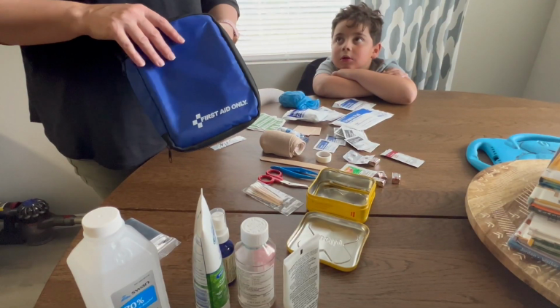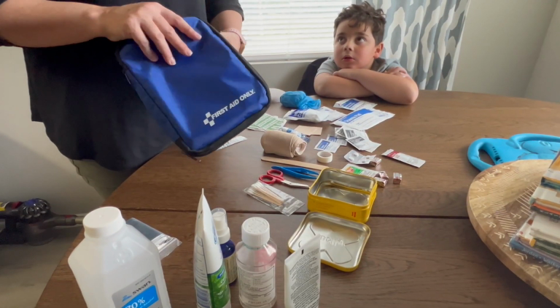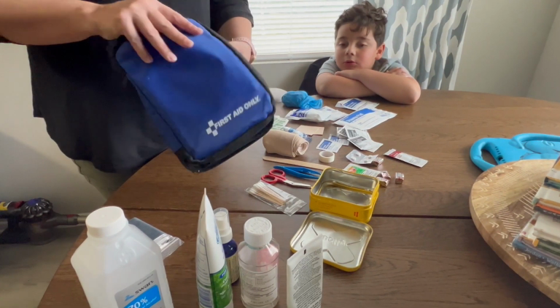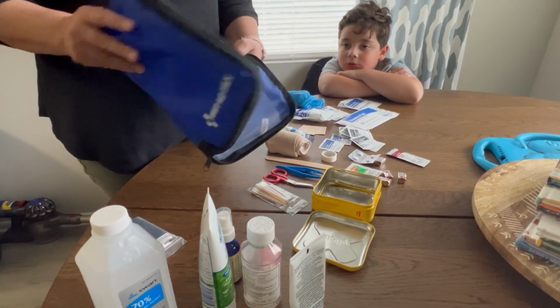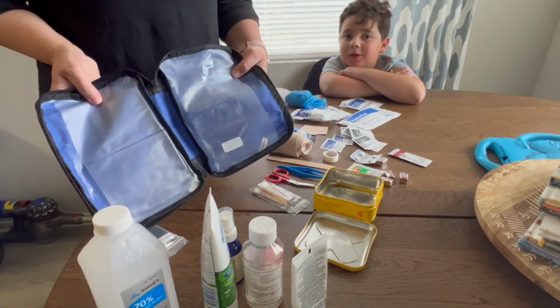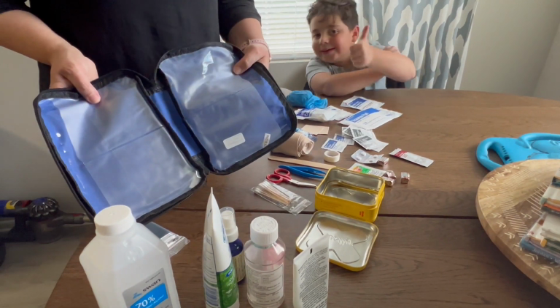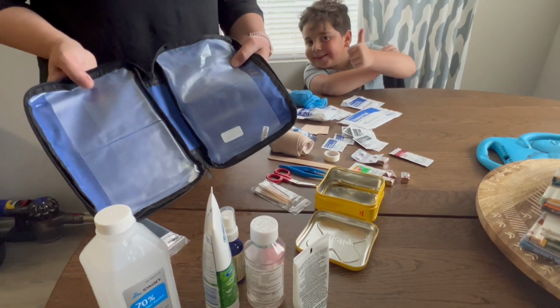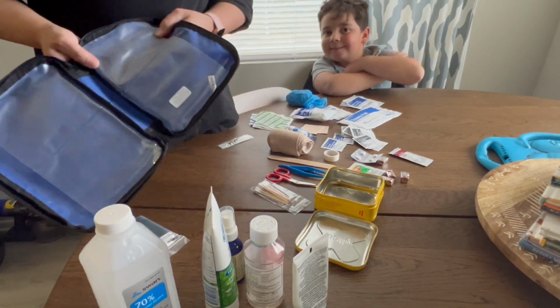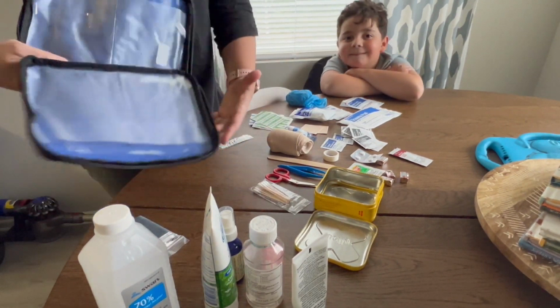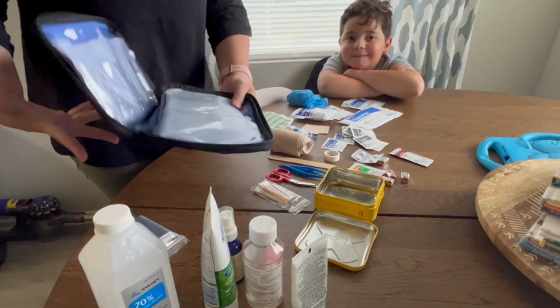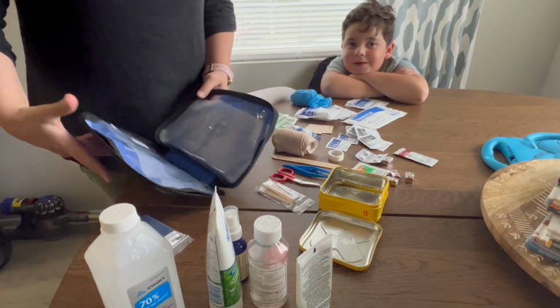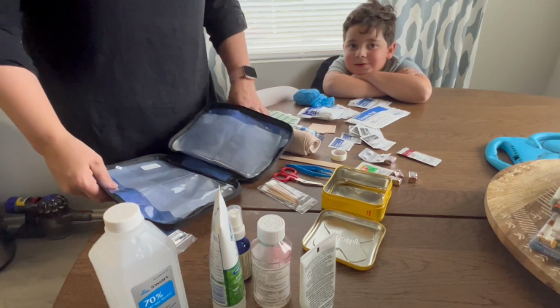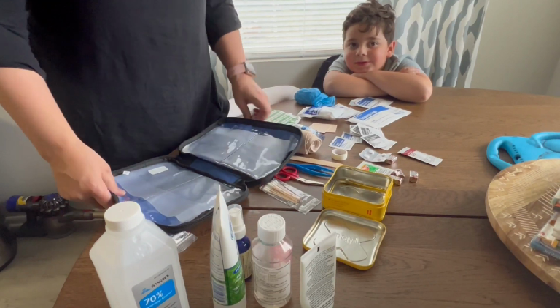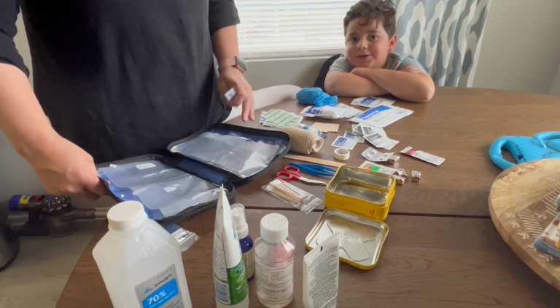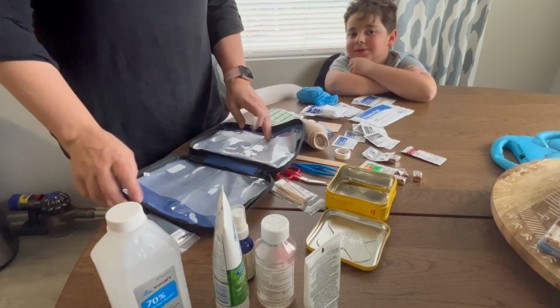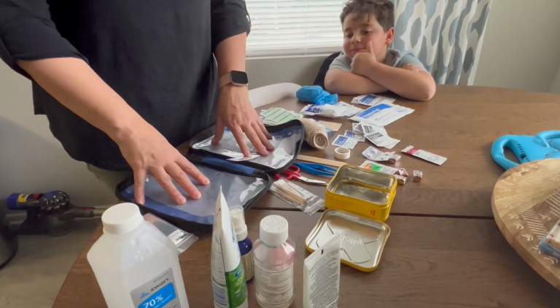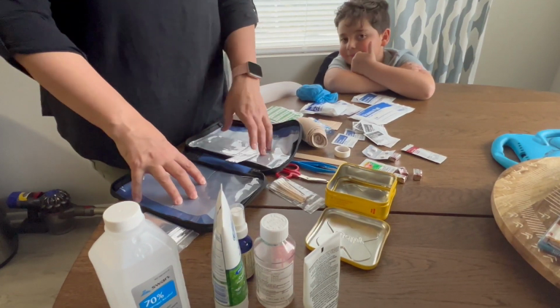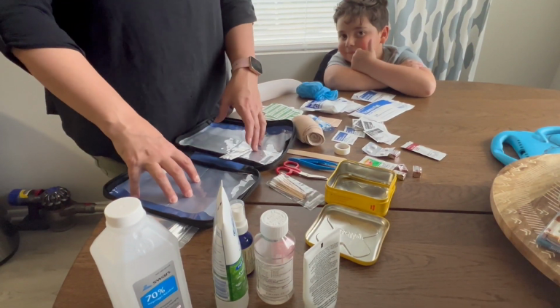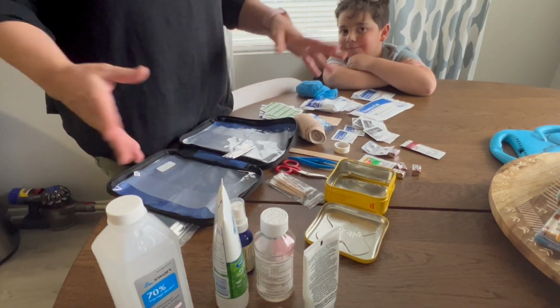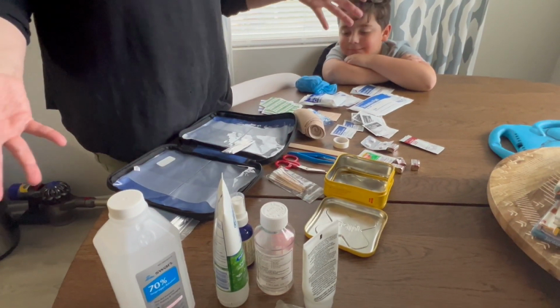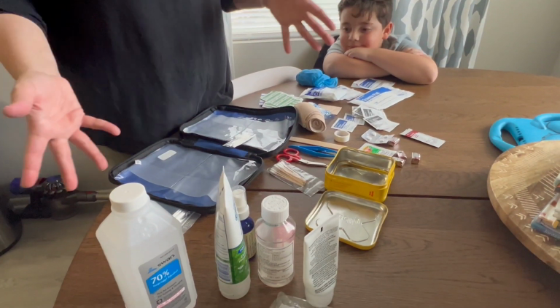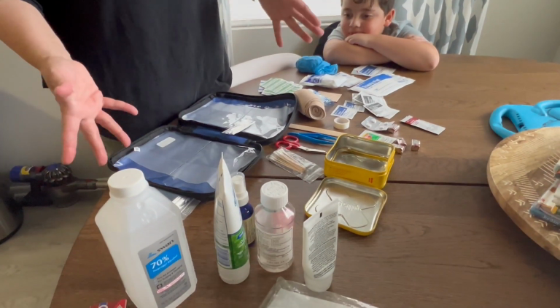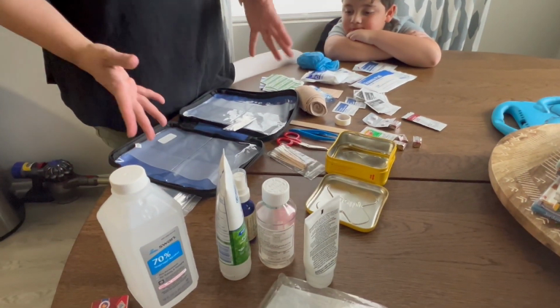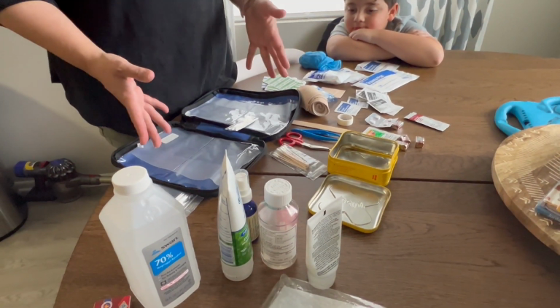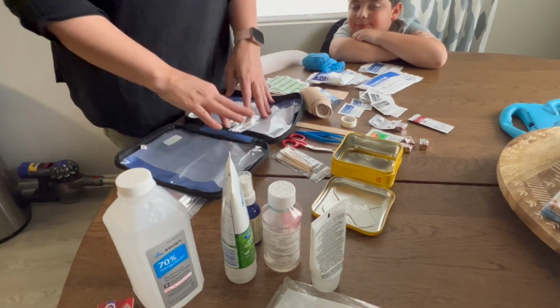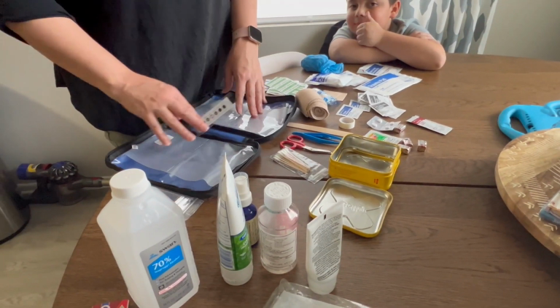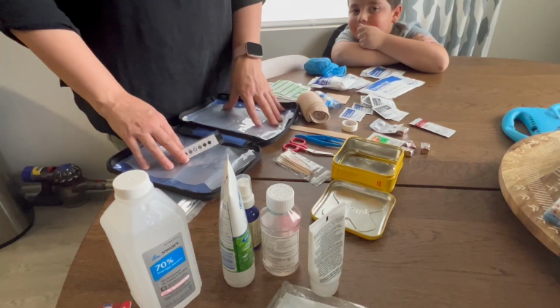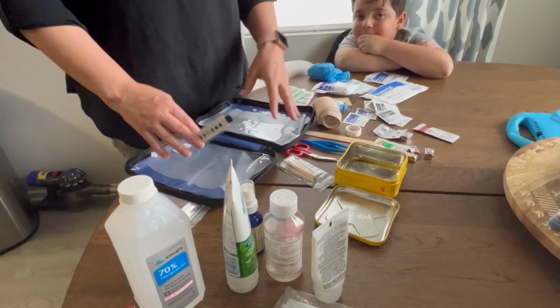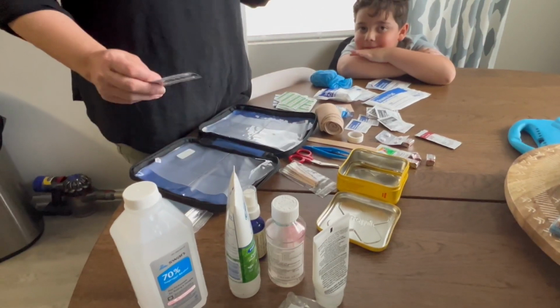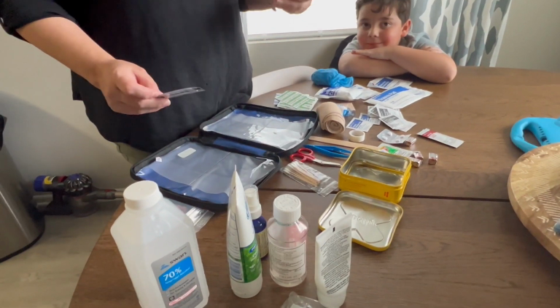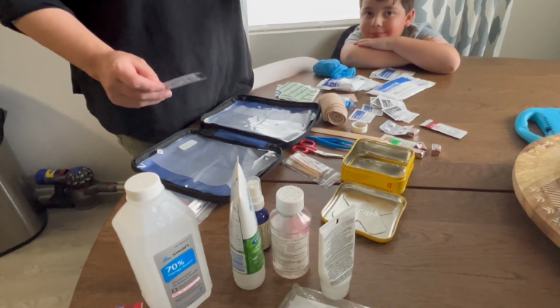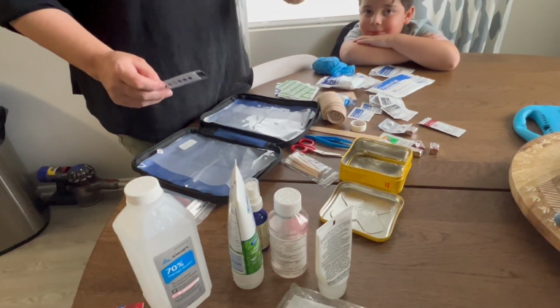I emptied out the first aid kit and took everything I had in the house, because everything in there was kind of repetitive and I didn't really need it. So I wanted to make it something easy to see and useful.